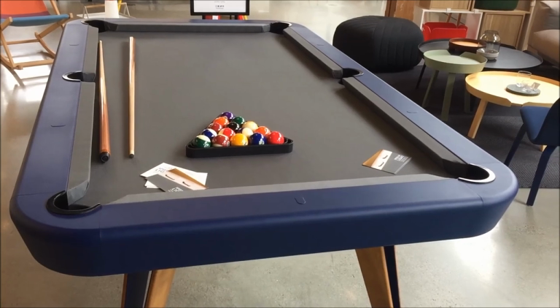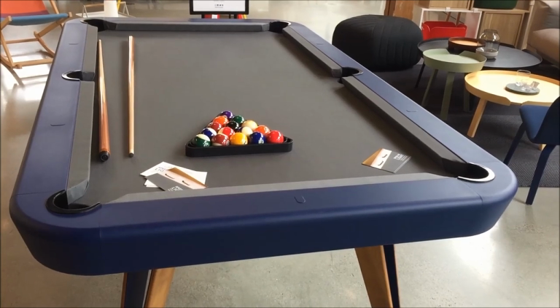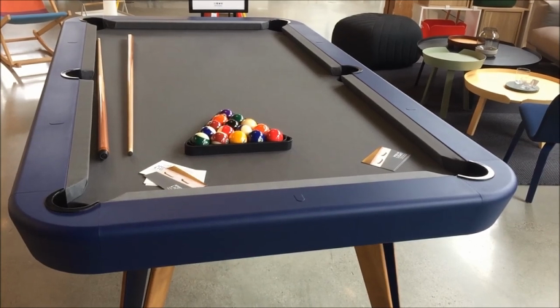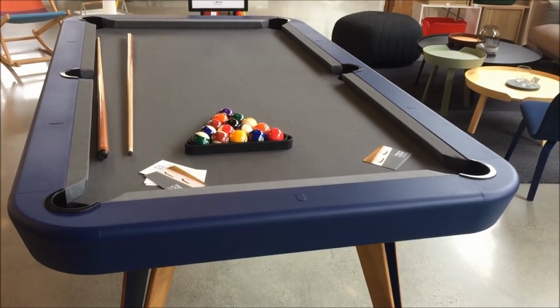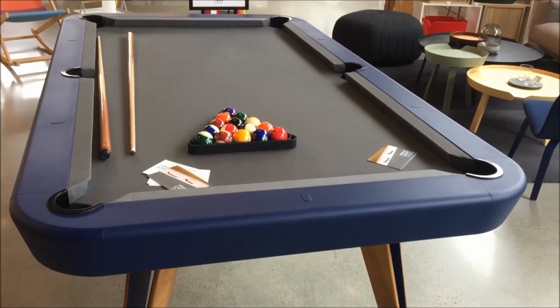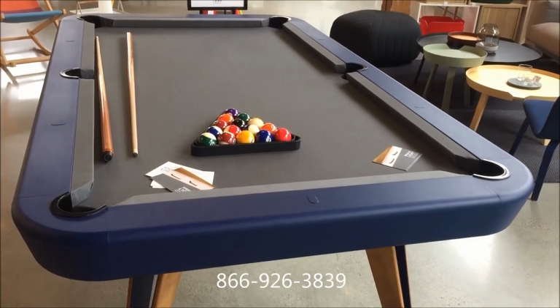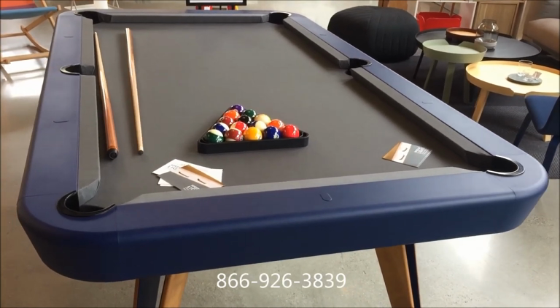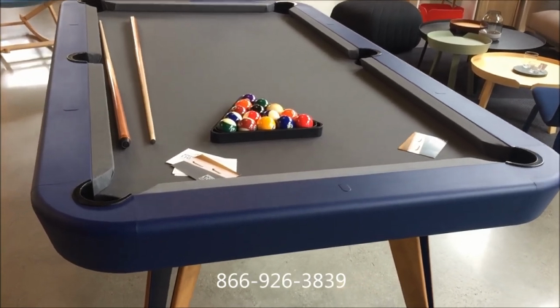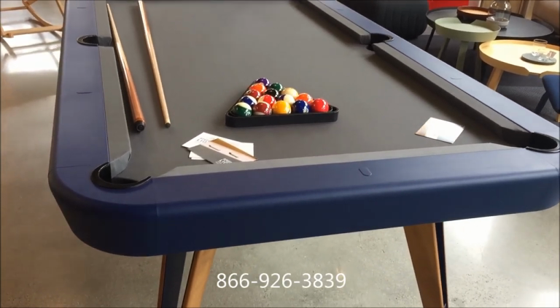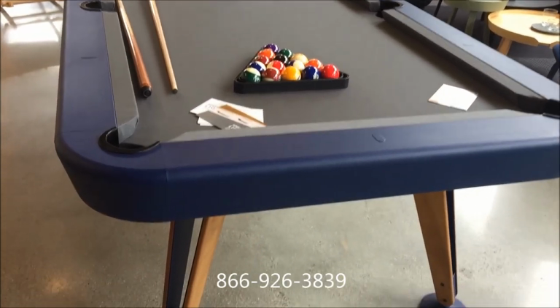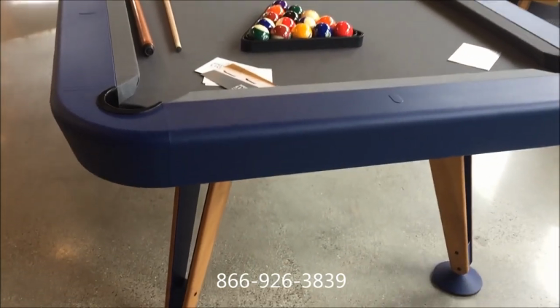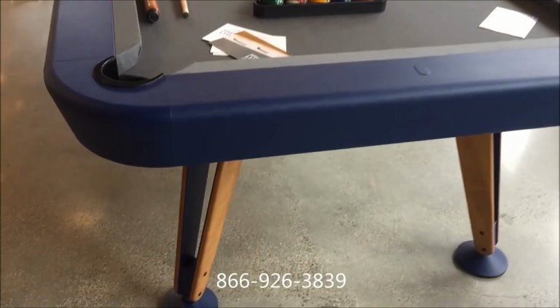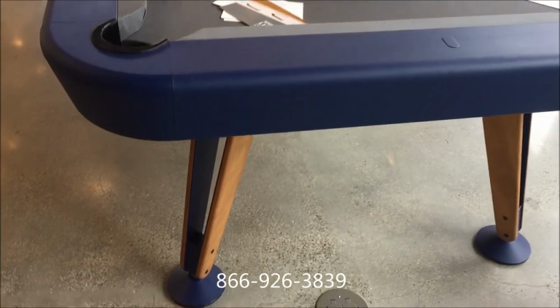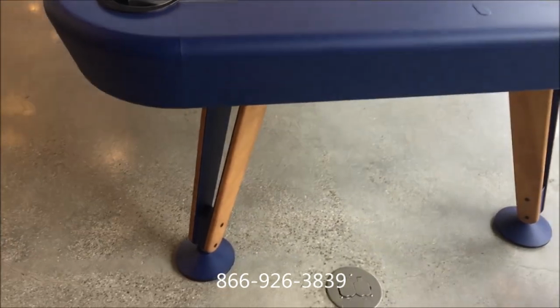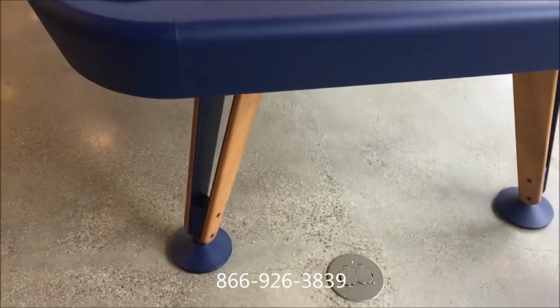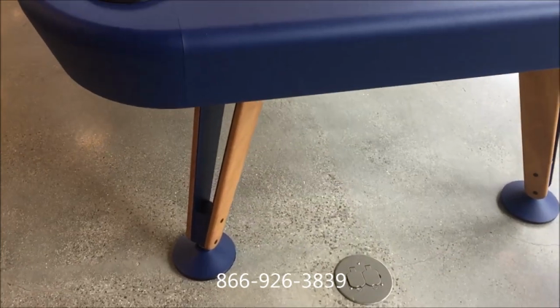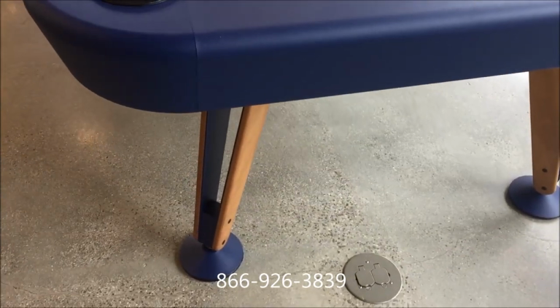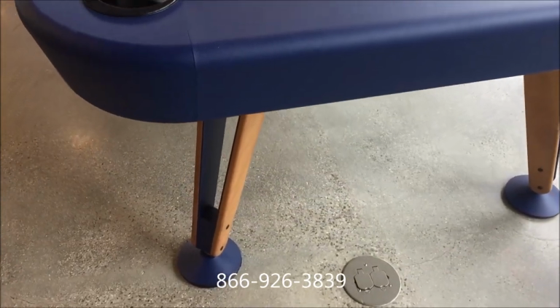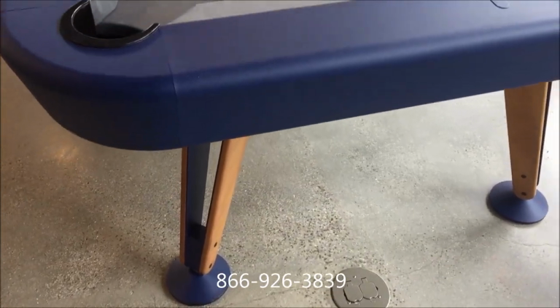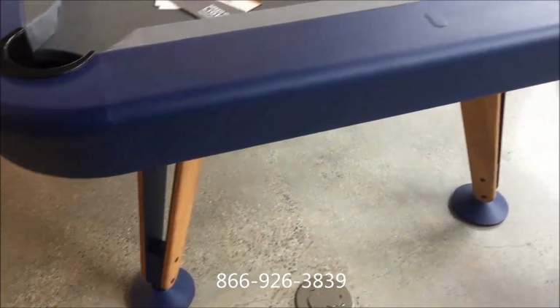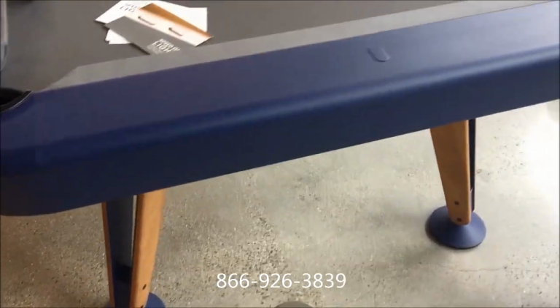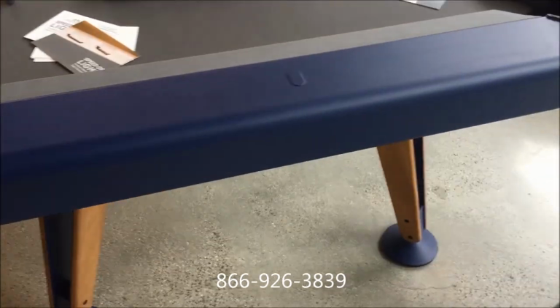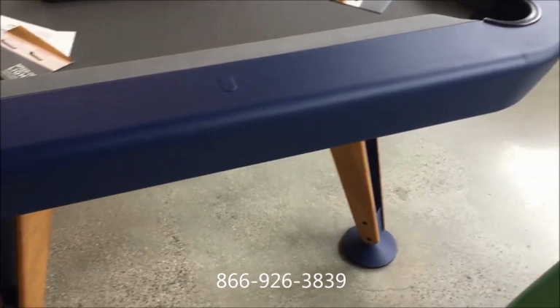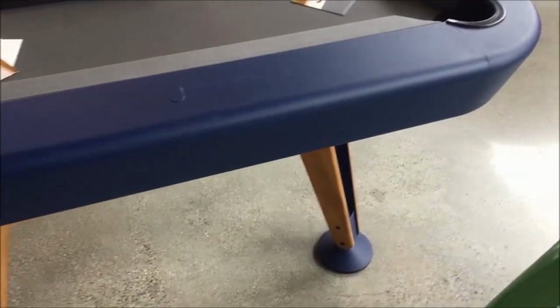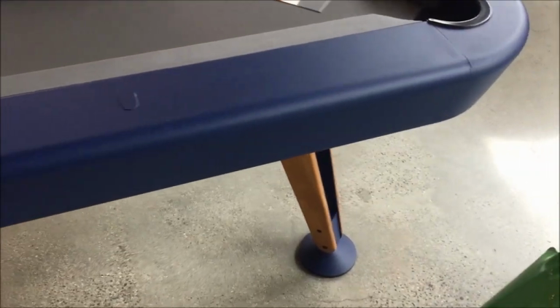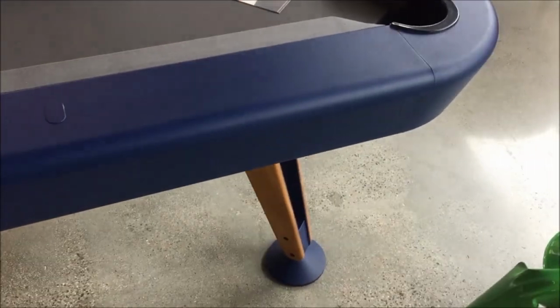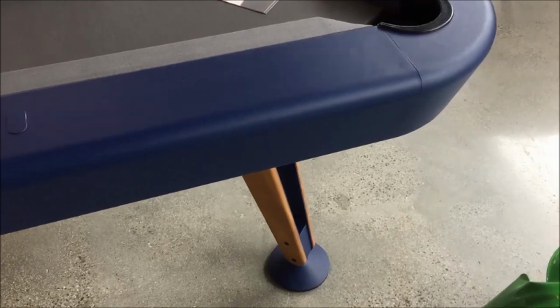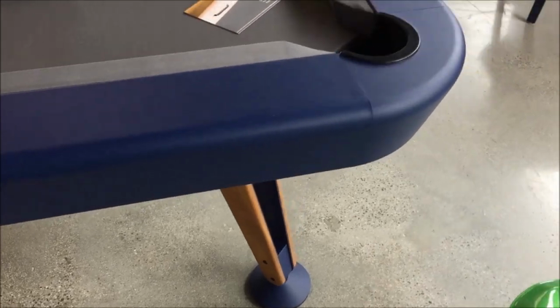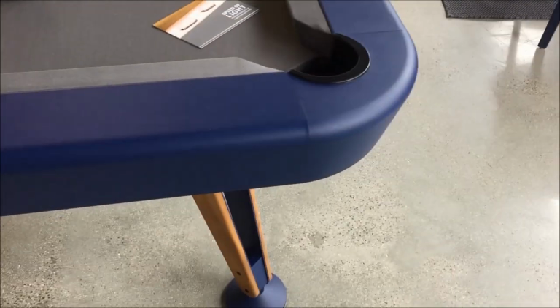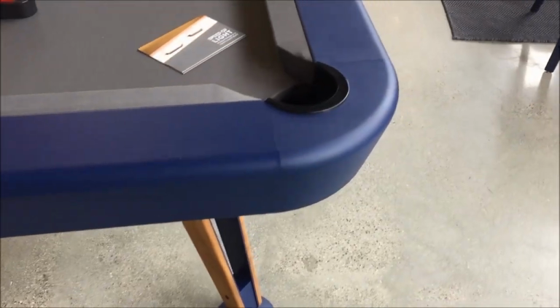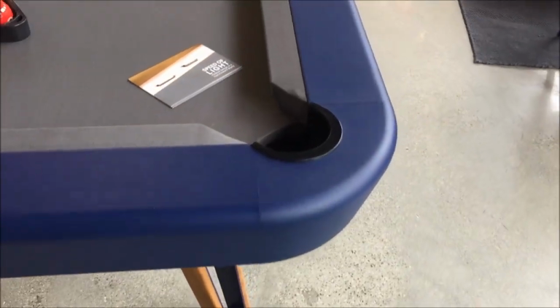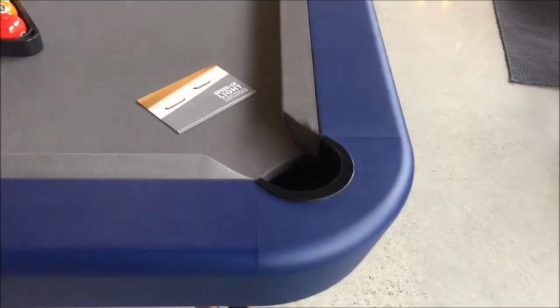This is a review of the Ares Barcelona Diagonal Billiards Table. The table comes available with quite a few options. The structure color options are black, white, blue, green, red, or white.